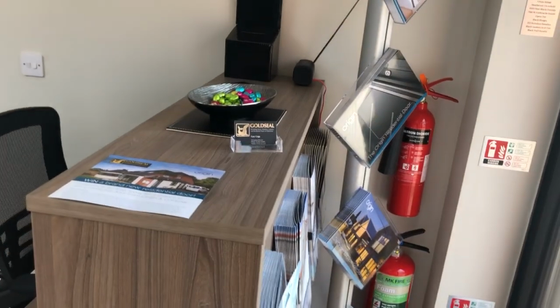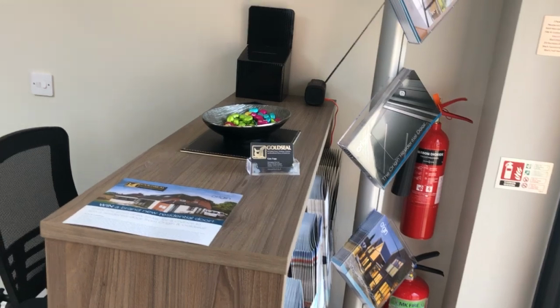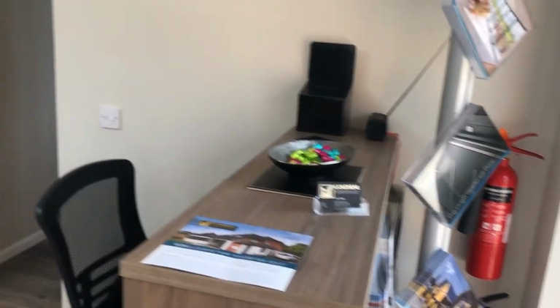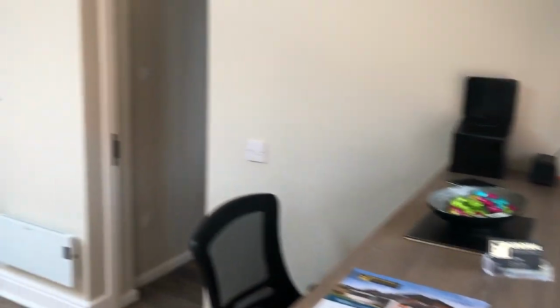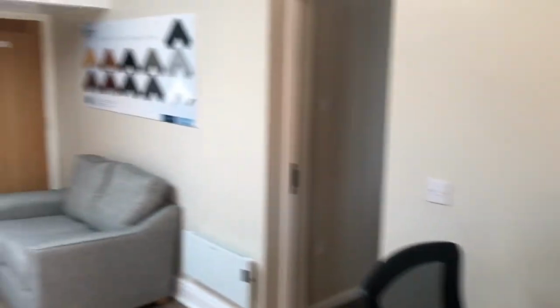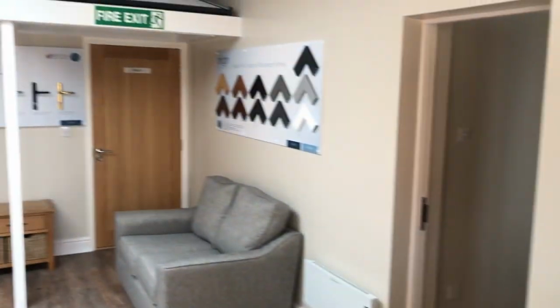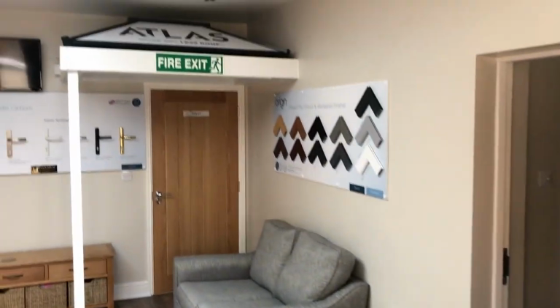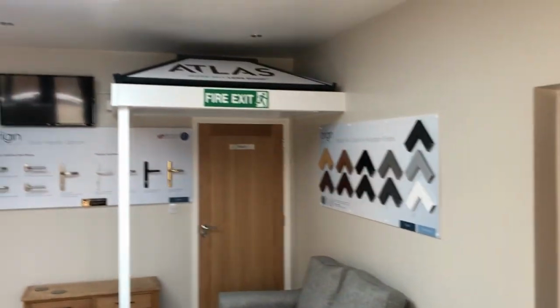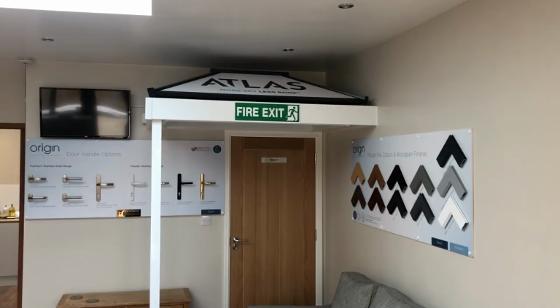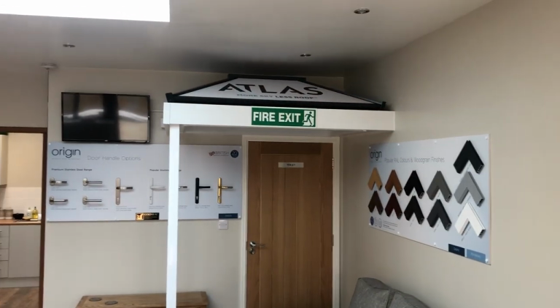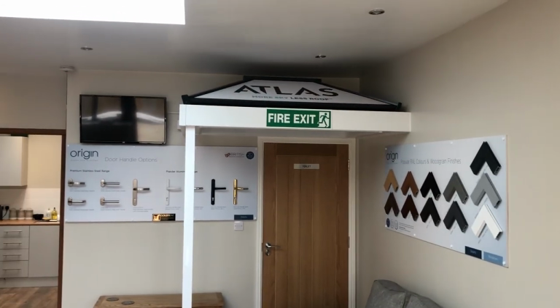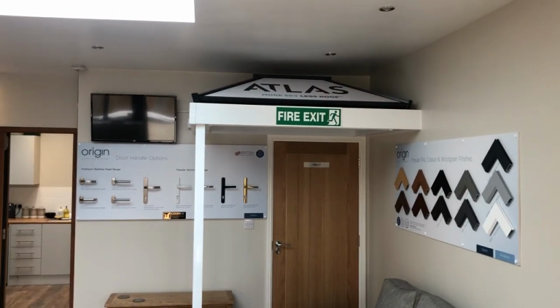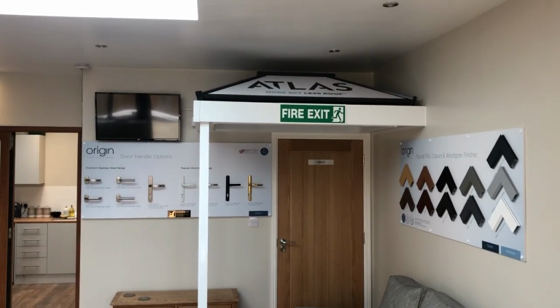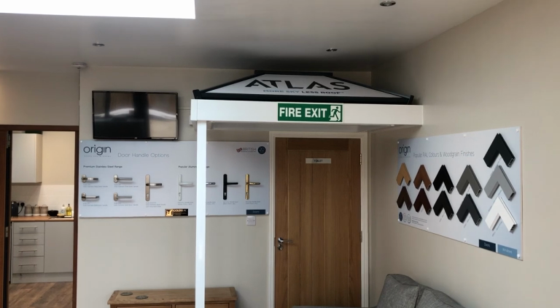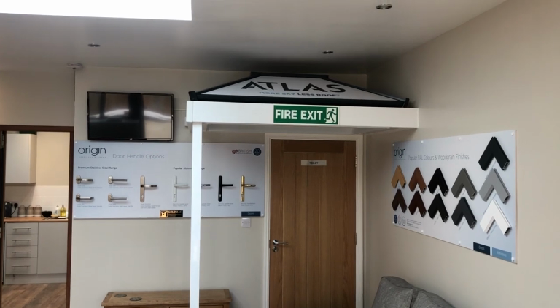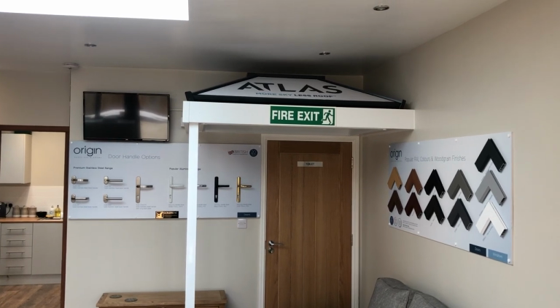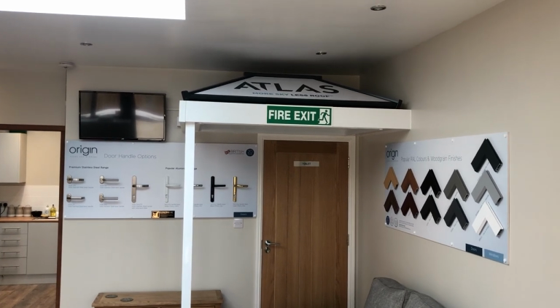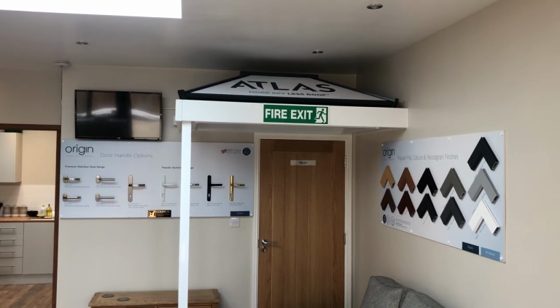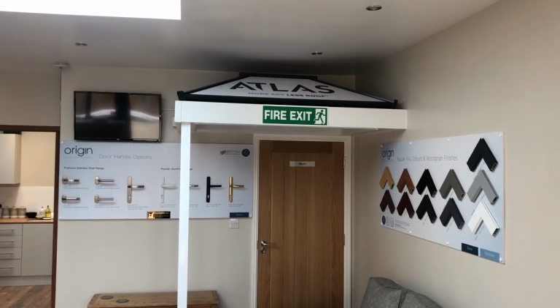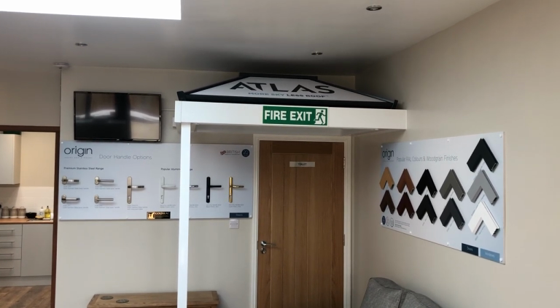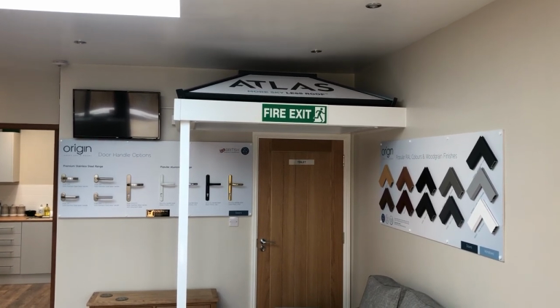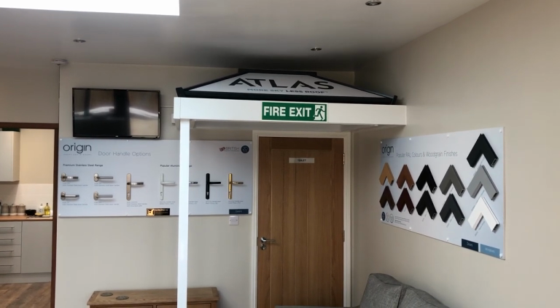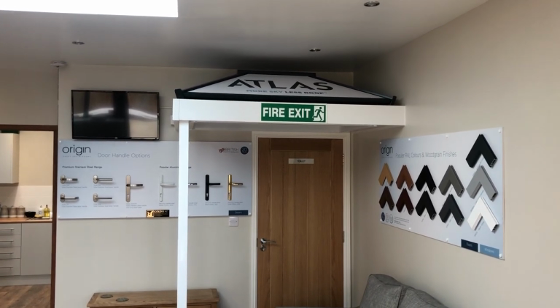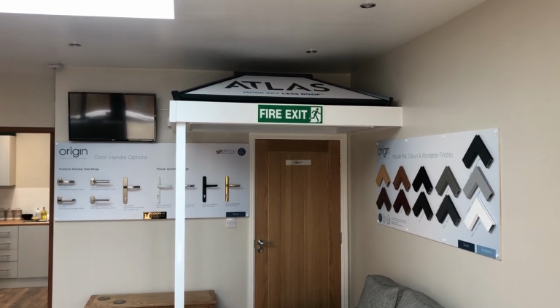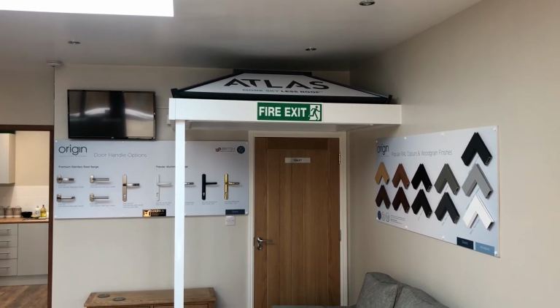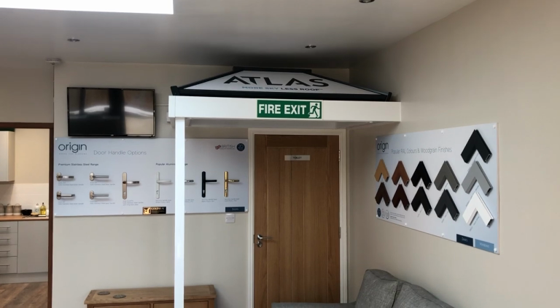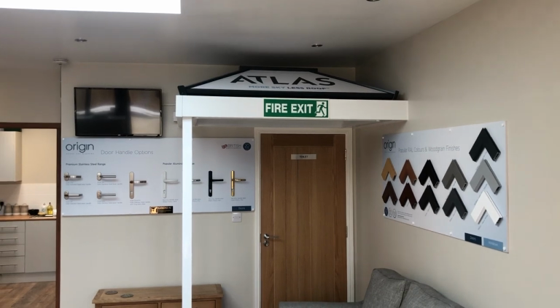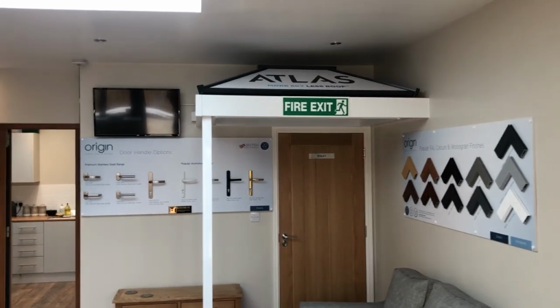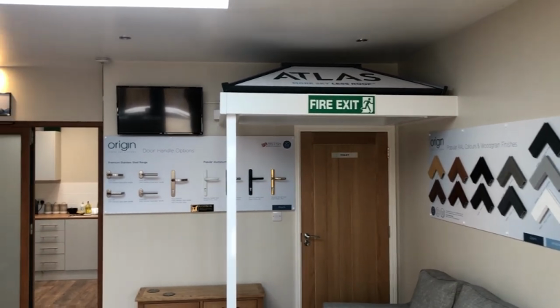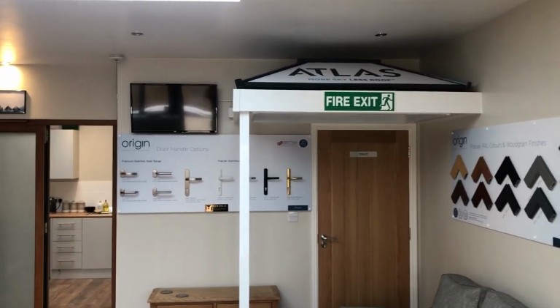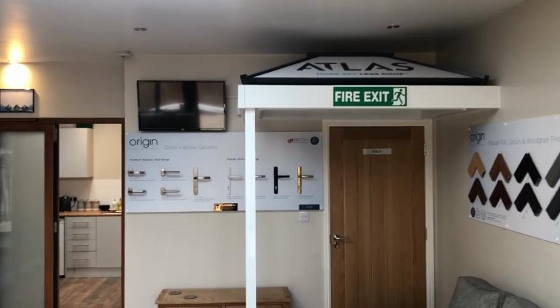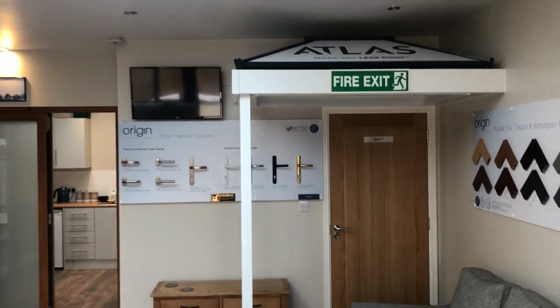When you come in, you'll notice that we have an Atlas lantern for you to view. We do all the different styles of lanterns — the flat tops, the traditional, and the contemporary range, available in many colours.